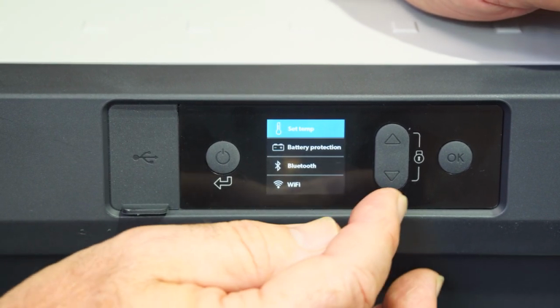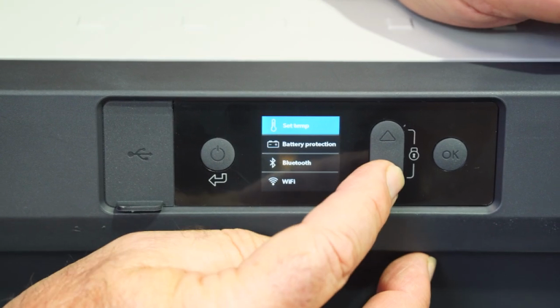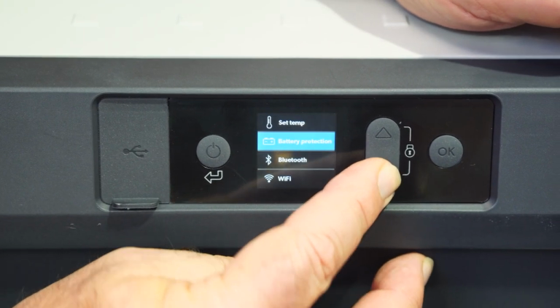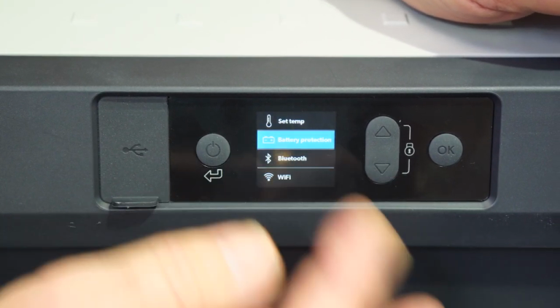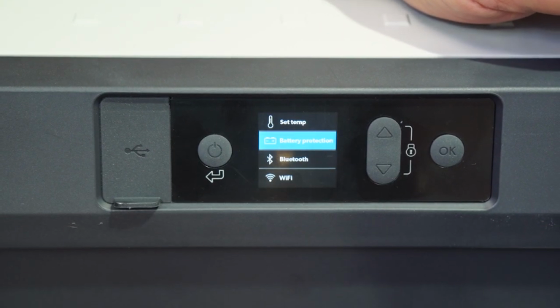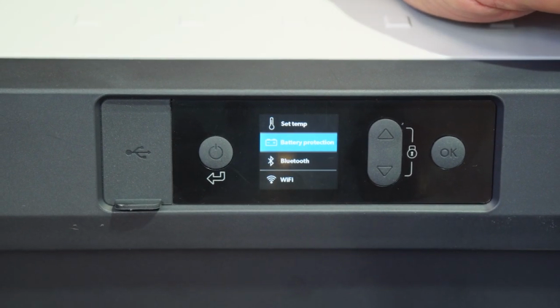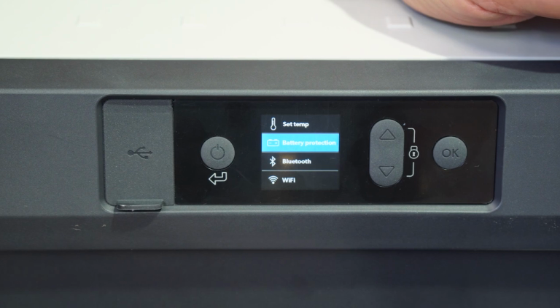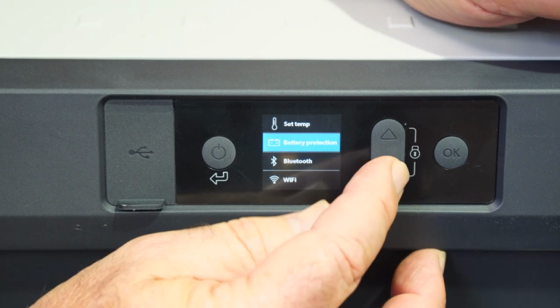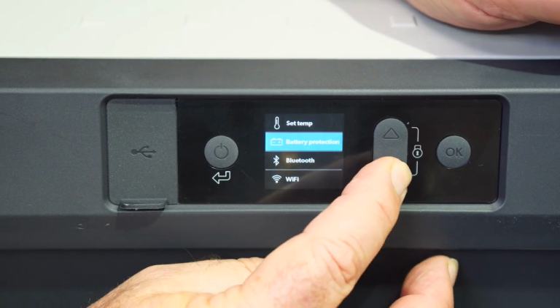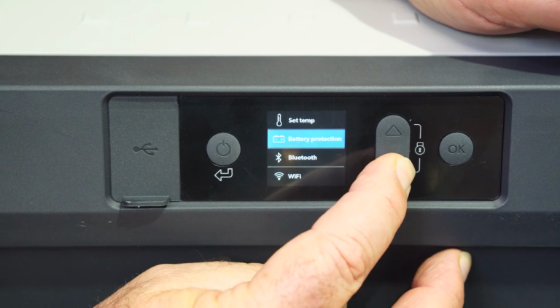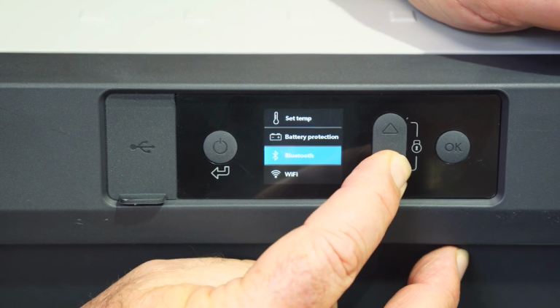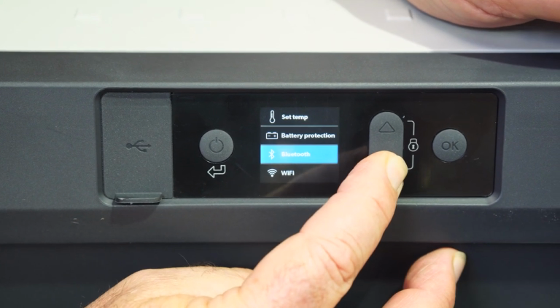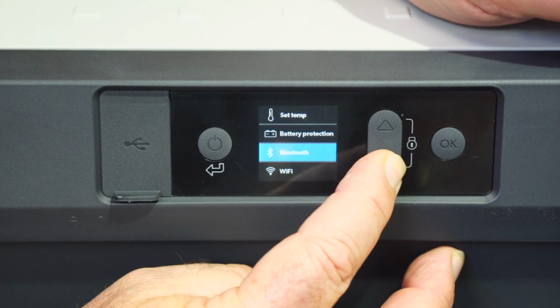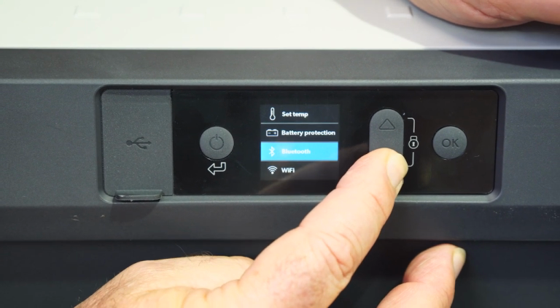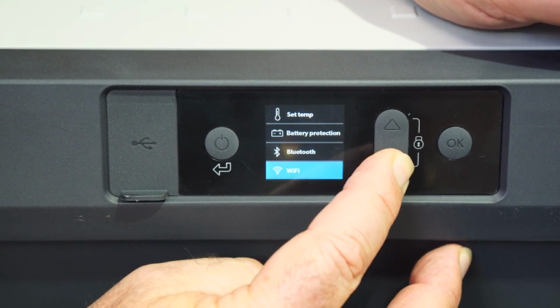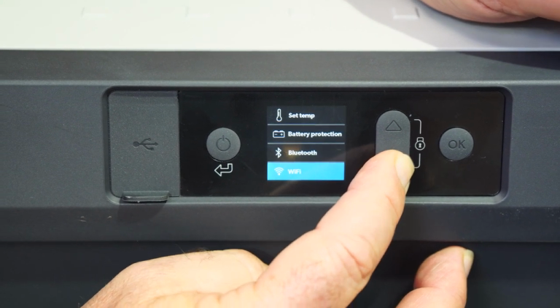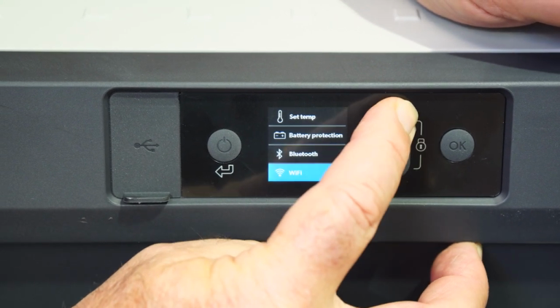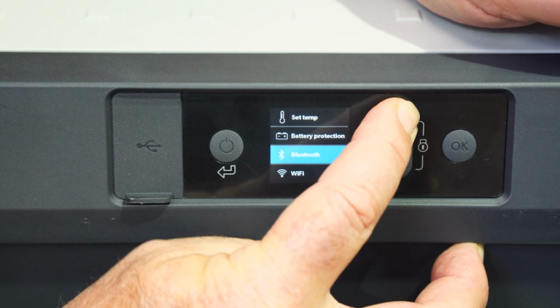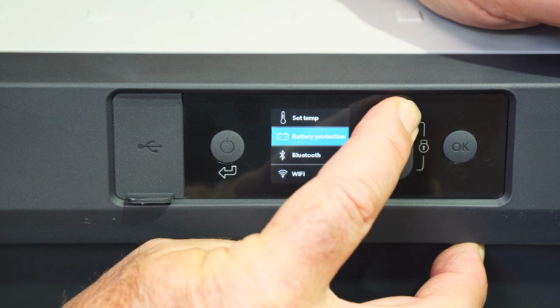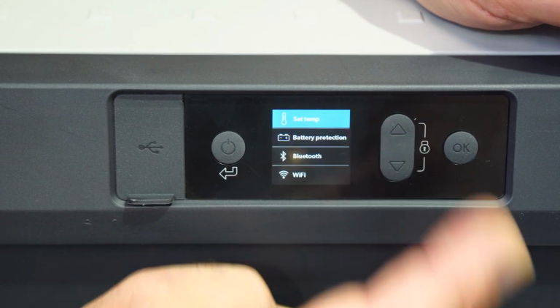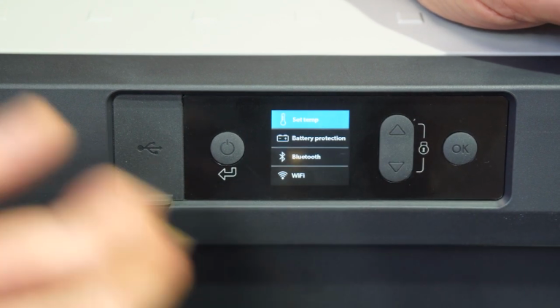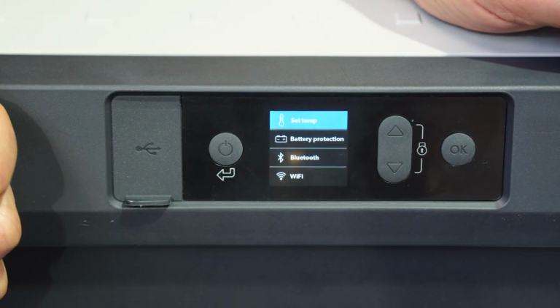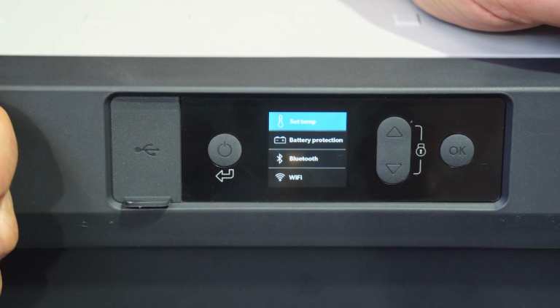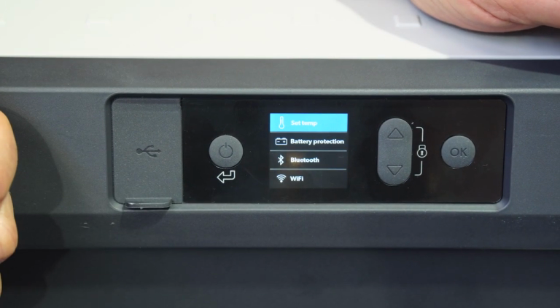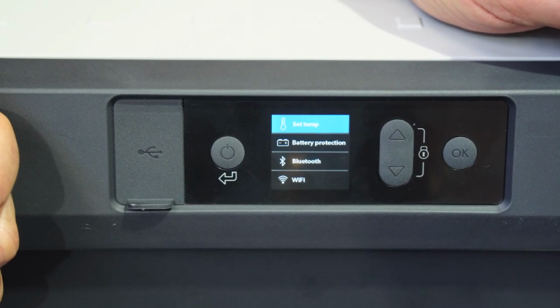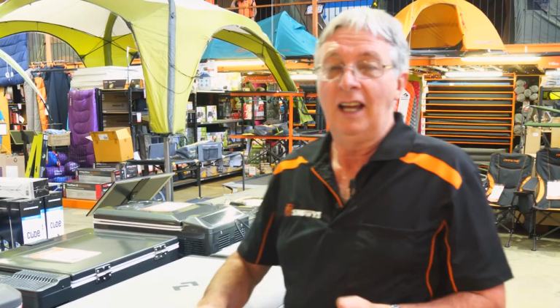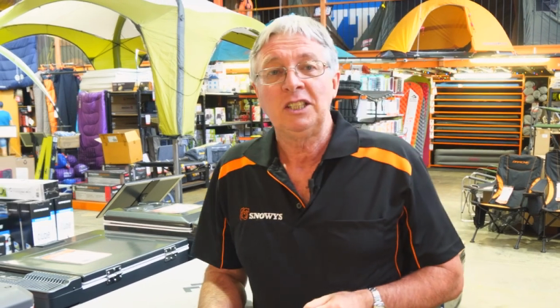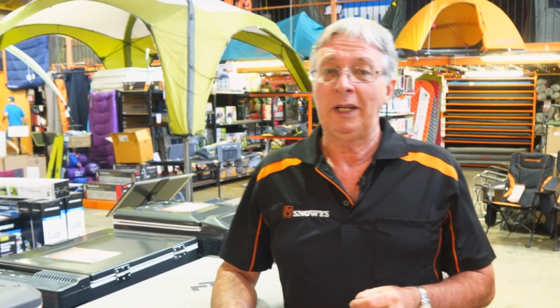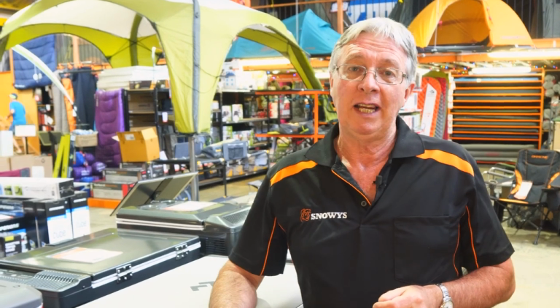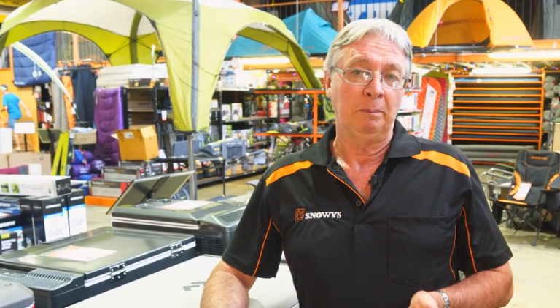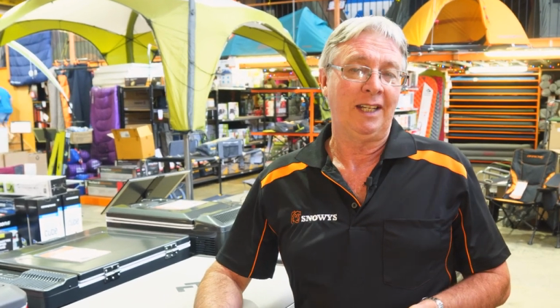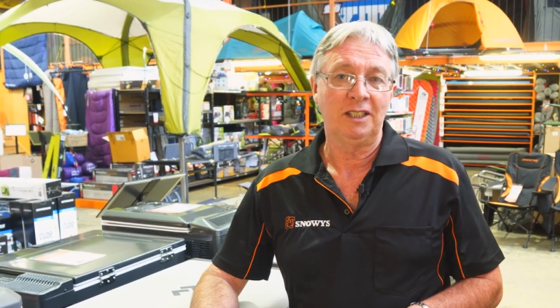Scrolling down, you've got battery protection, which I'll explain. You also have the advantage of running this fridge on either Bluetooth or Wi-Fi, depending on what you want to do. There's a free app available from the Dometic website. Now let me quickly explain the battery protection system.